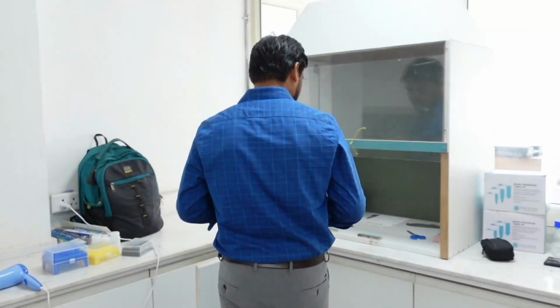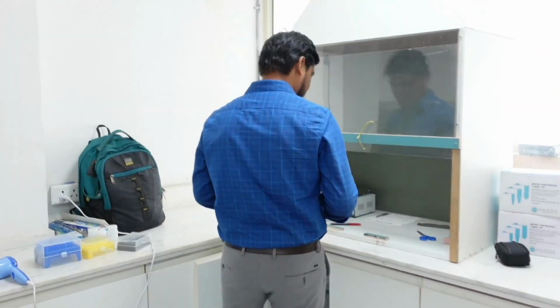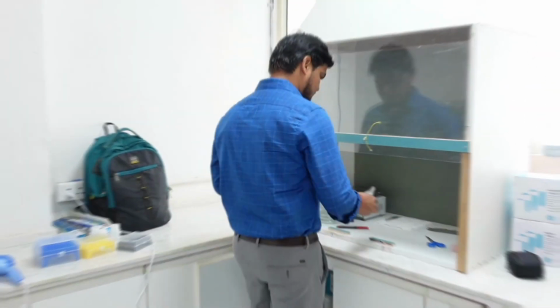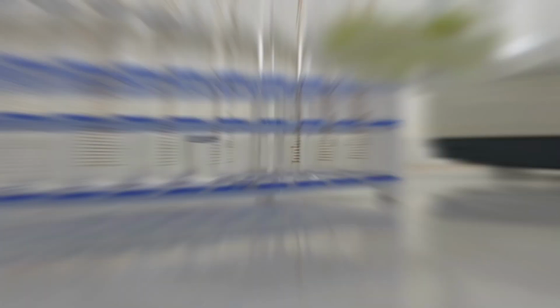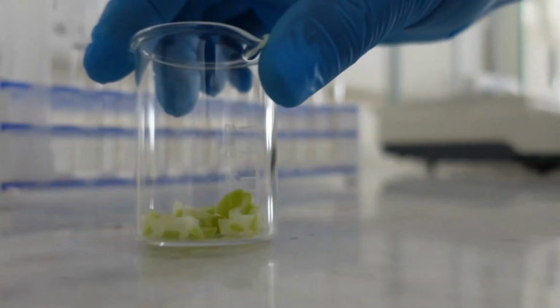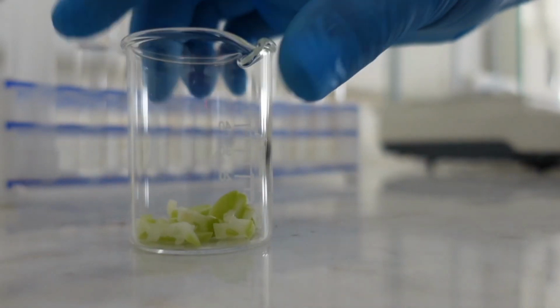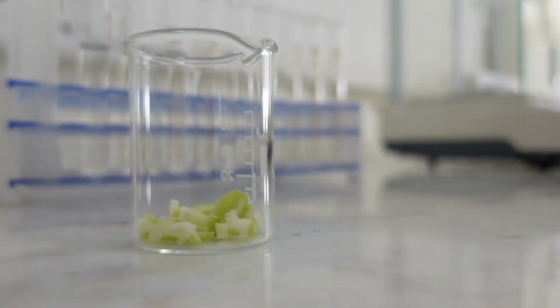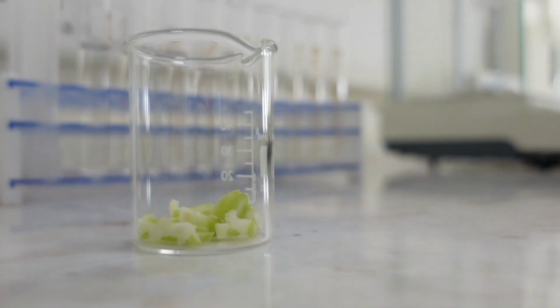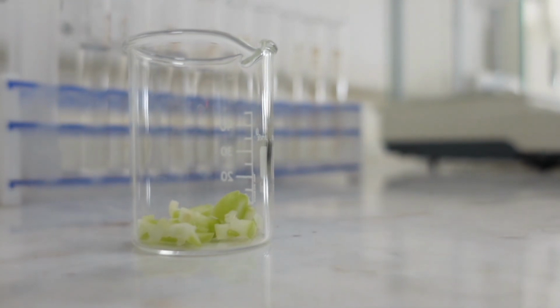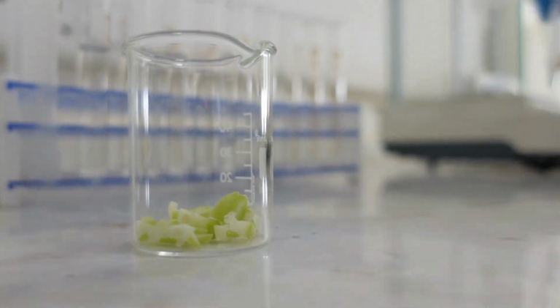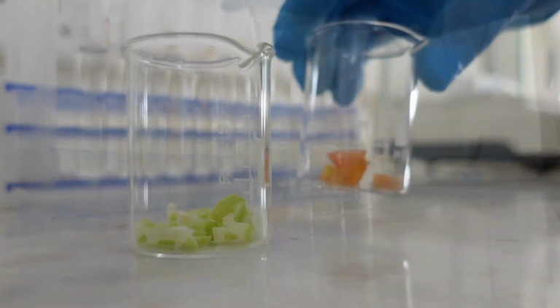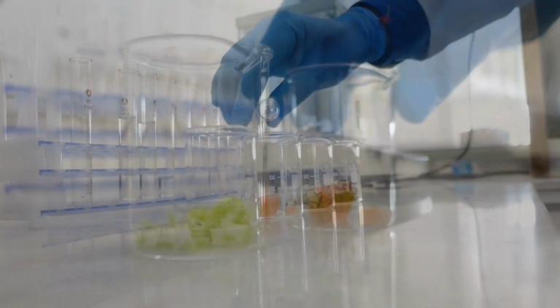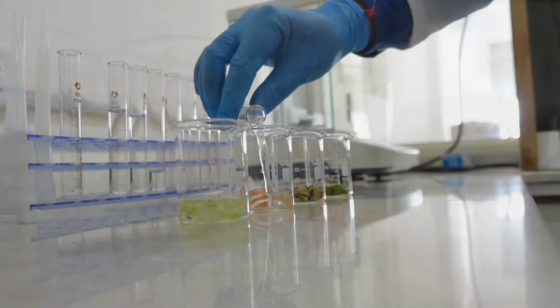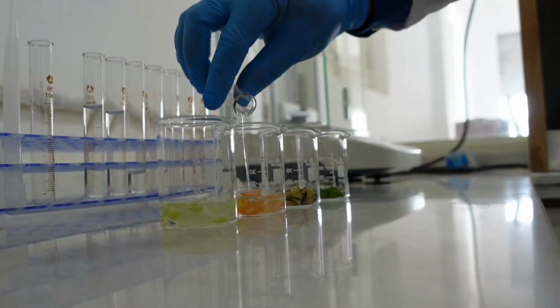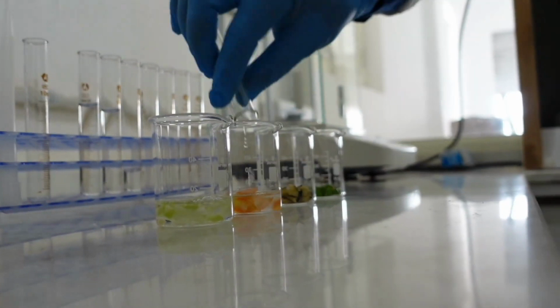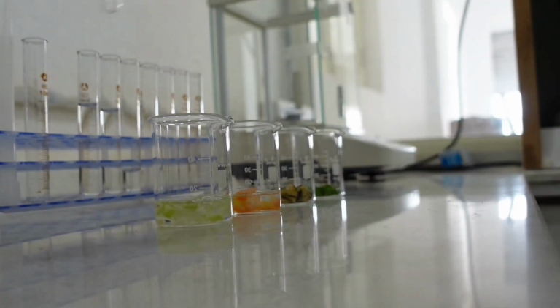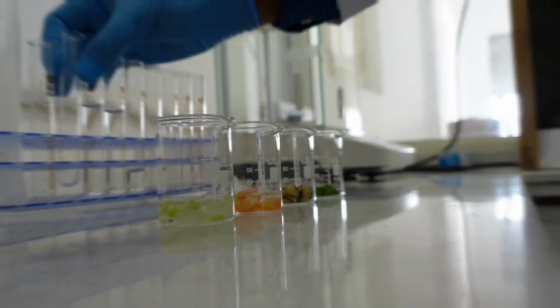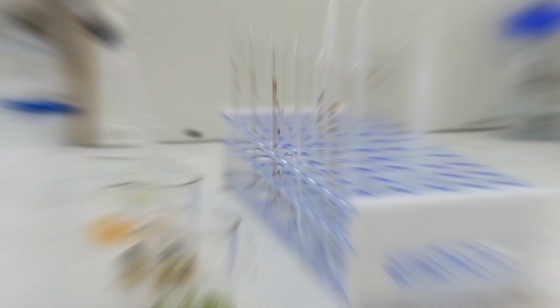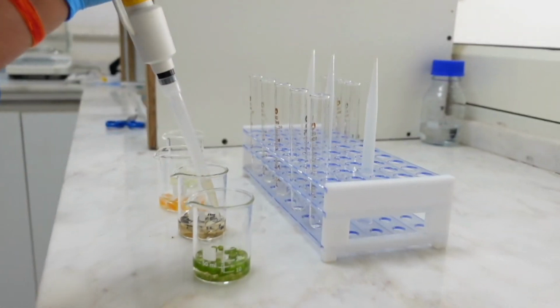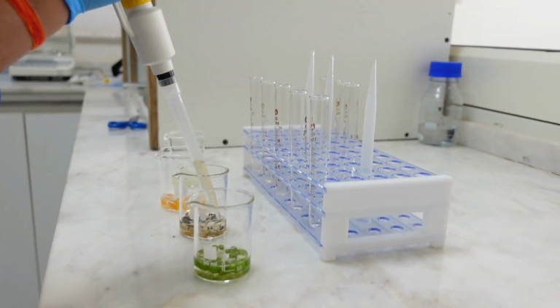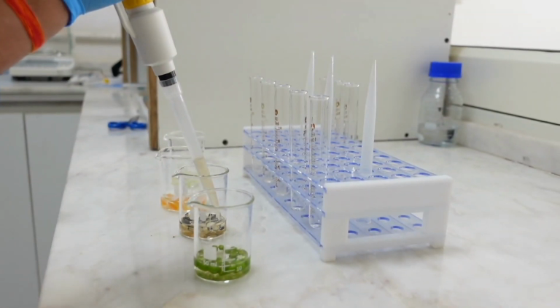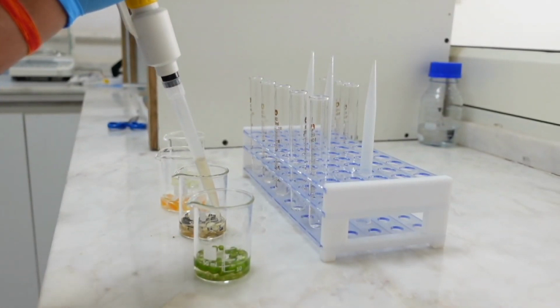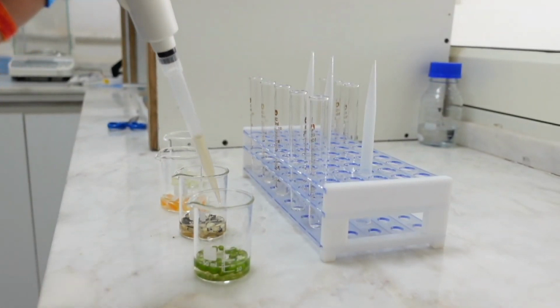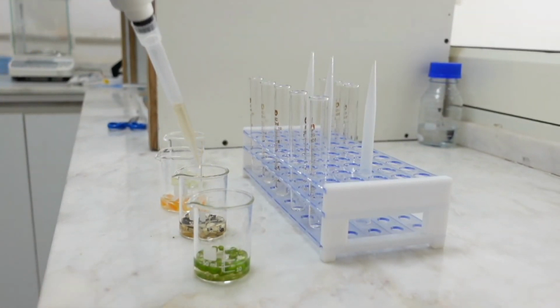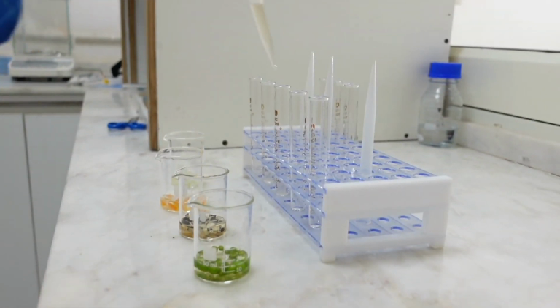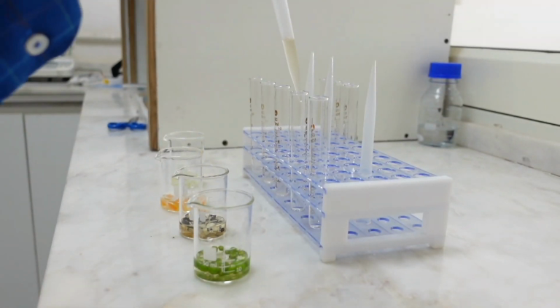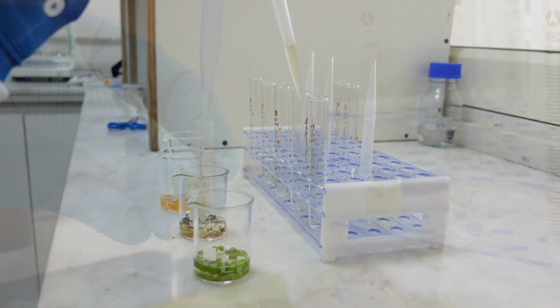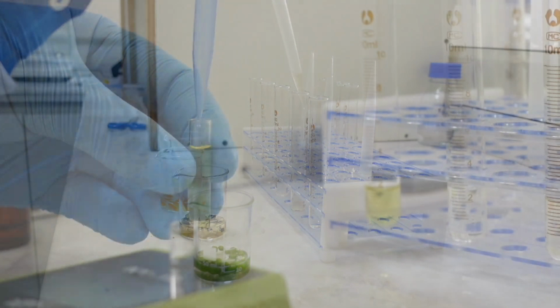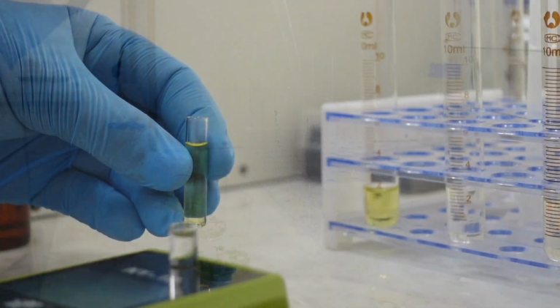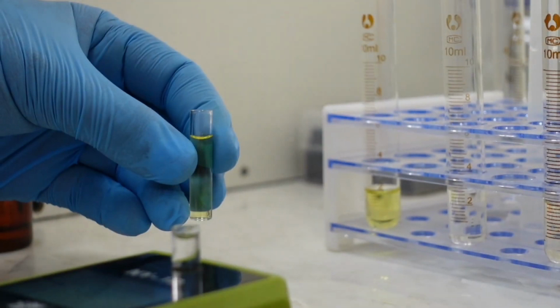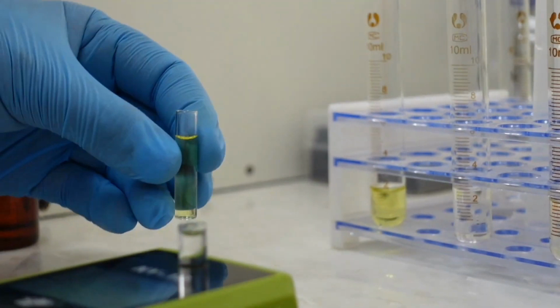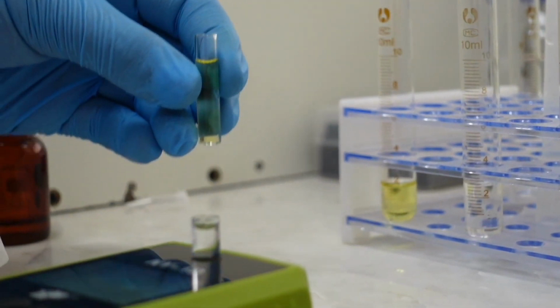In the lab, the samples are tested for ripening, nitrate levels, and pesticide residue. Through a colorimetric test, the organic nature of the product is determined.